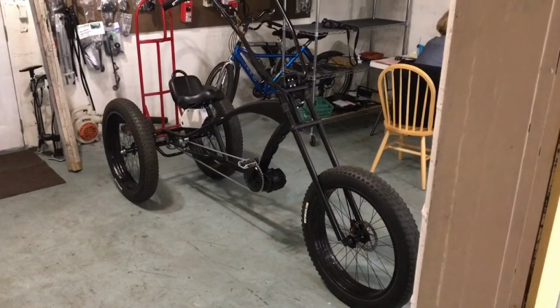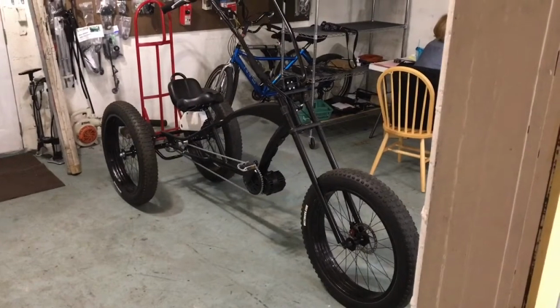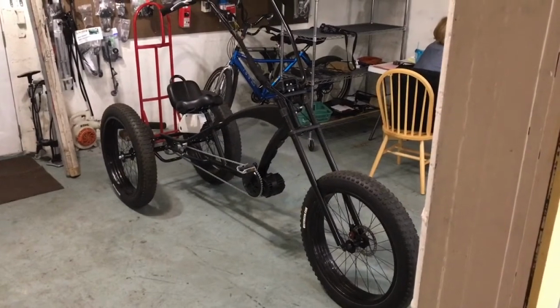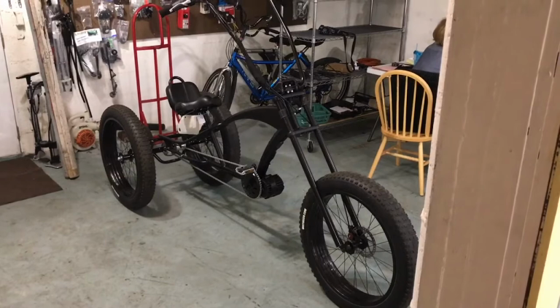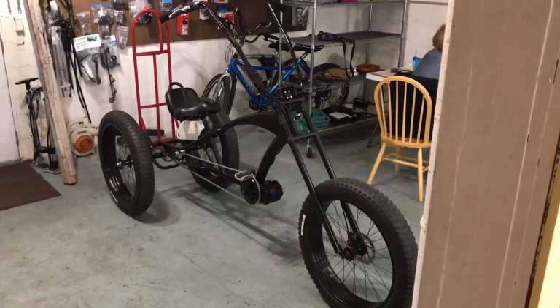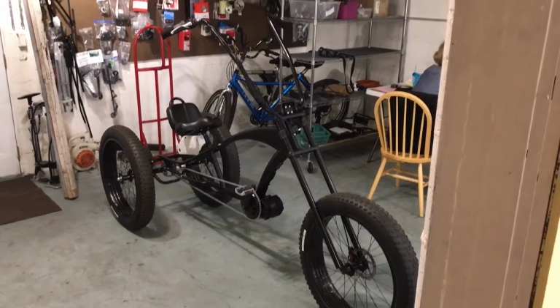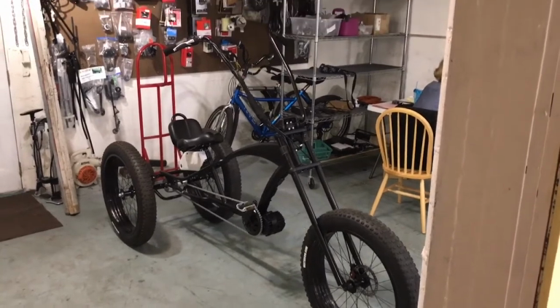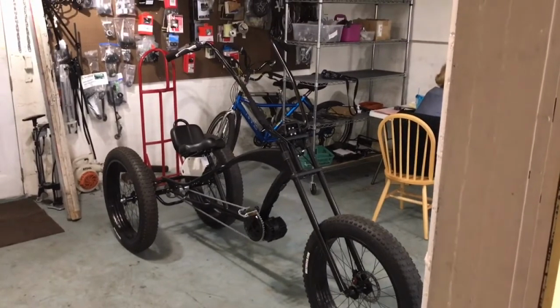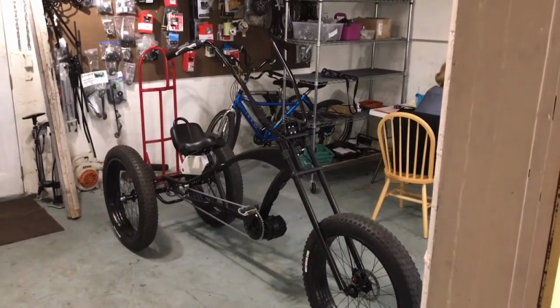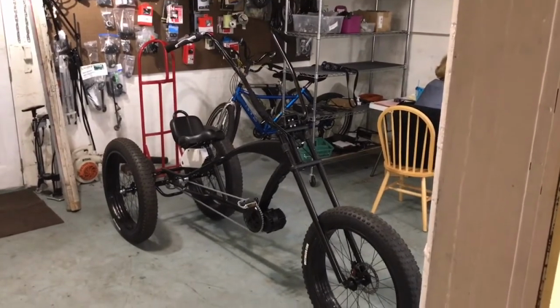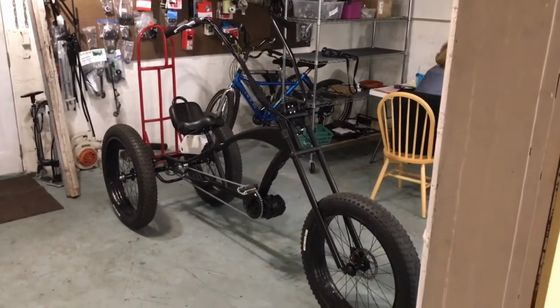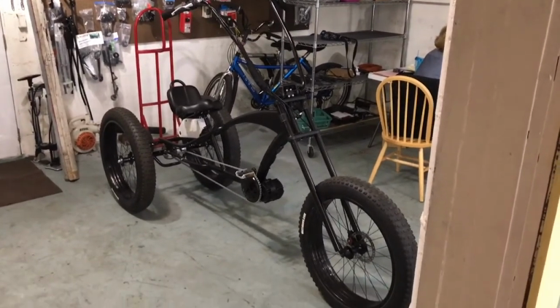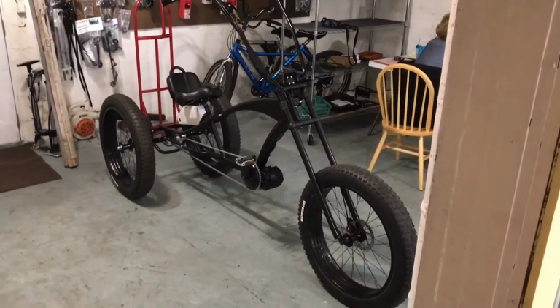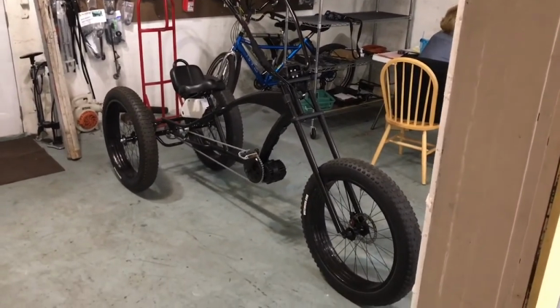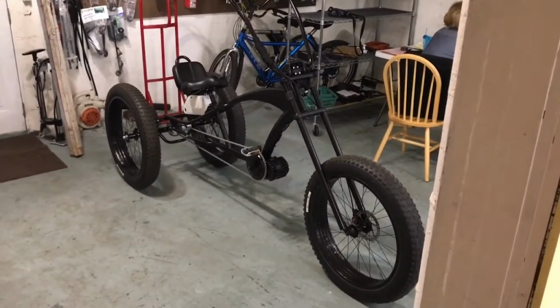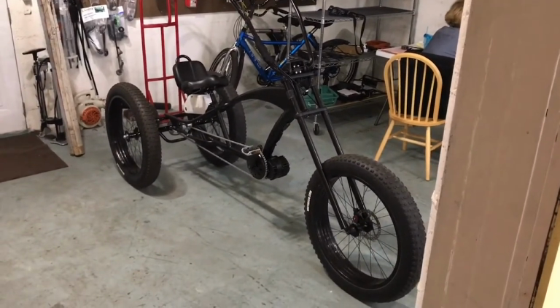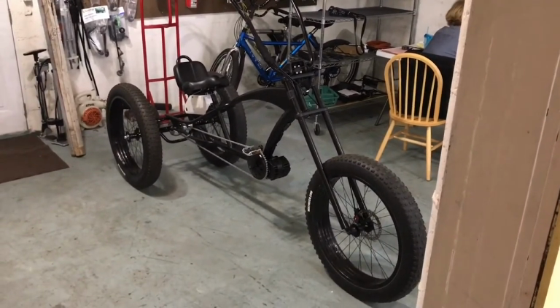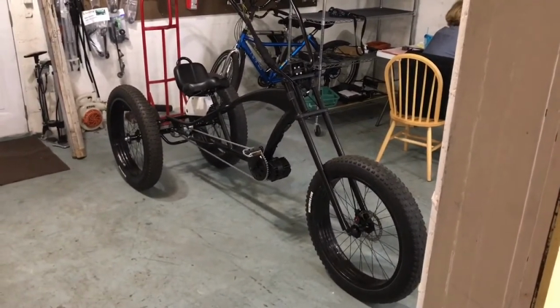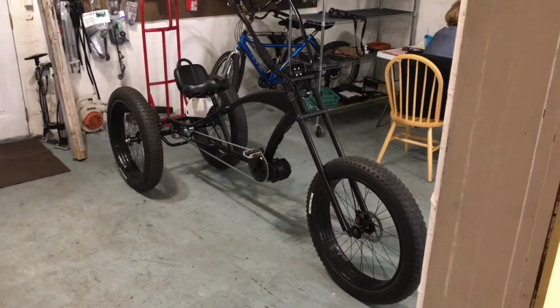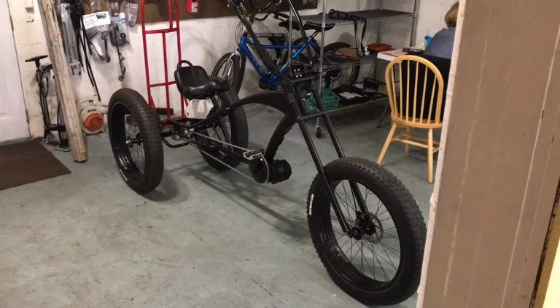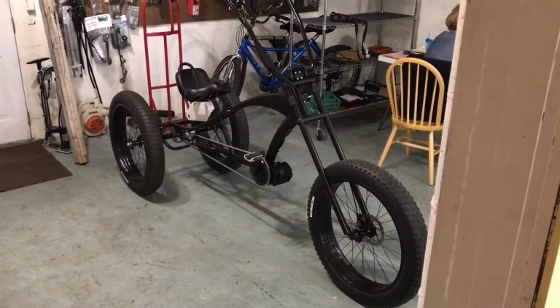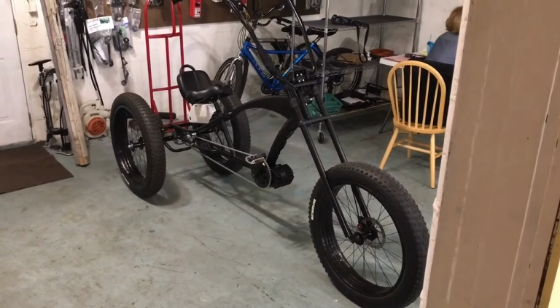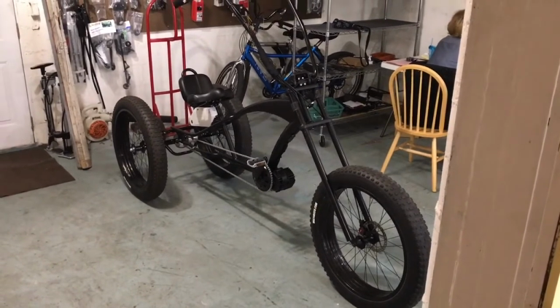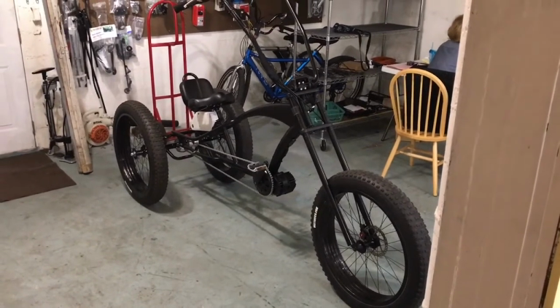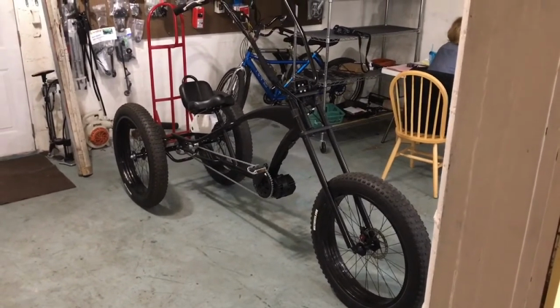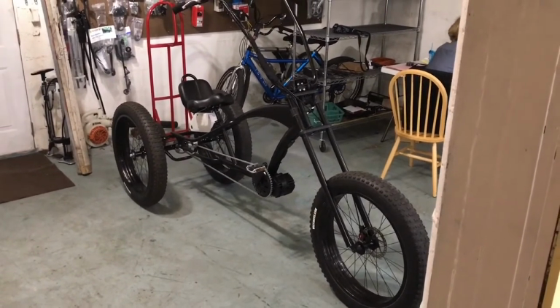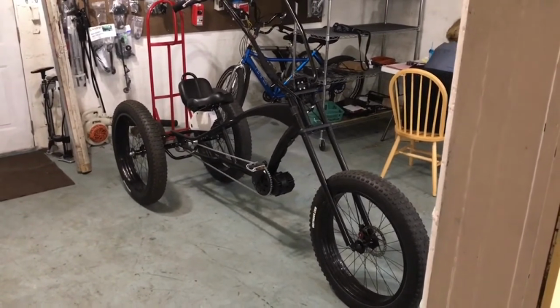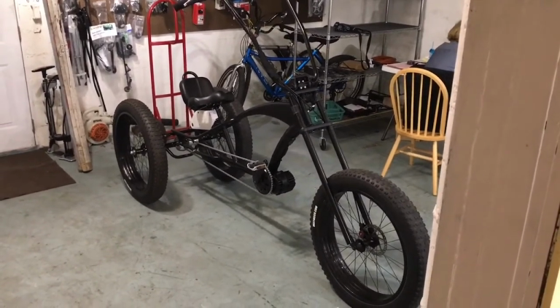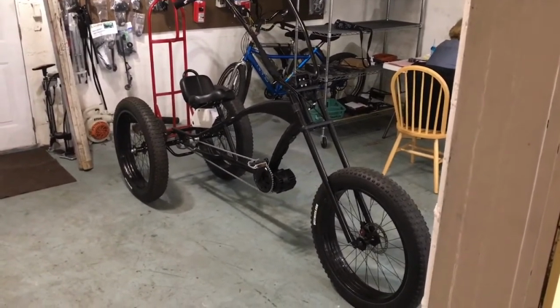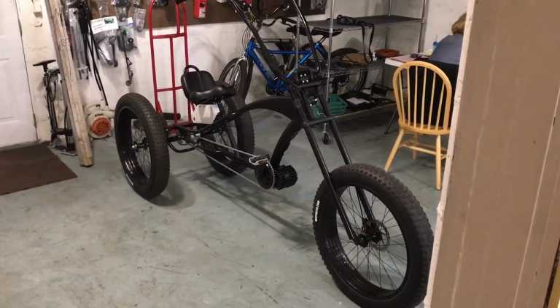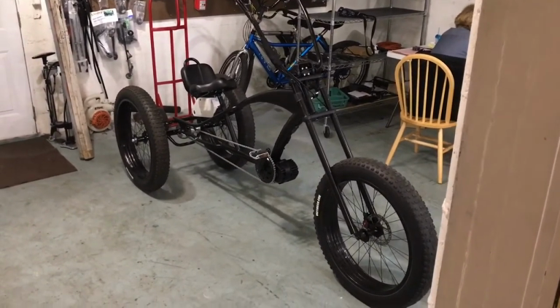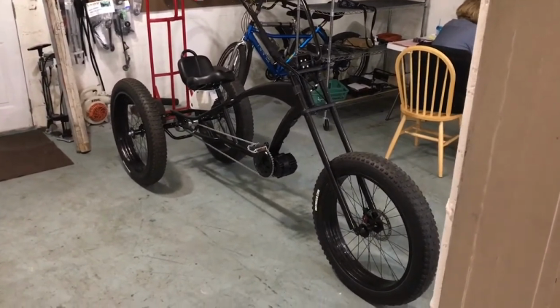My Frankenstein bike is almost finished at the Floral City Bike Shop. They're doing an amazing job putting this thing together. Let me show you some of the details about it.